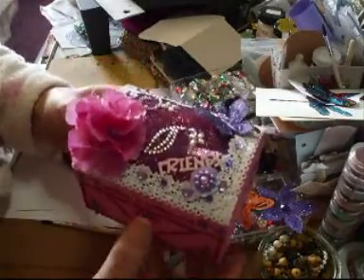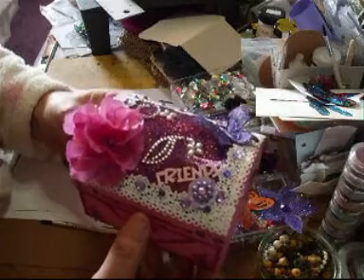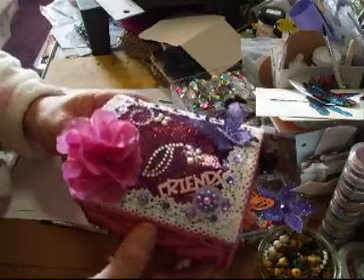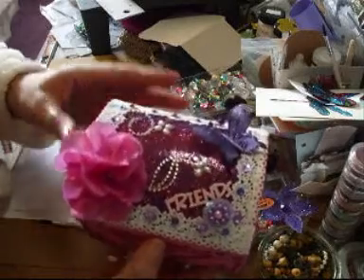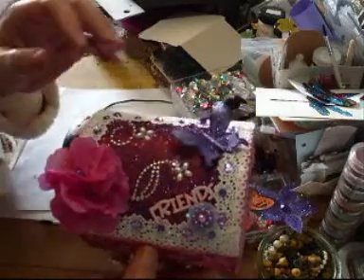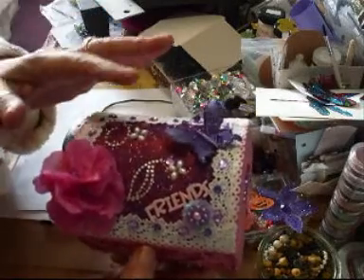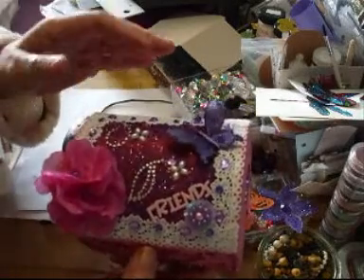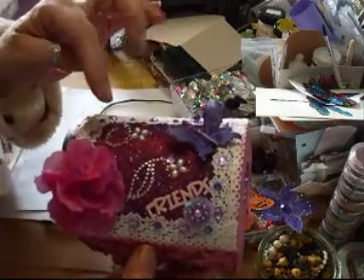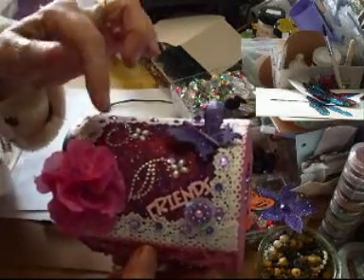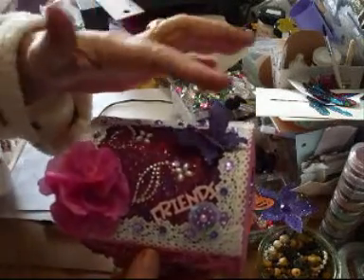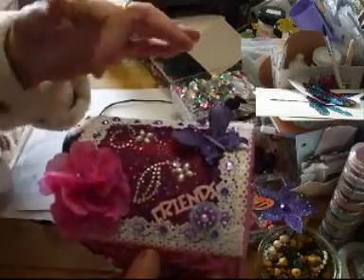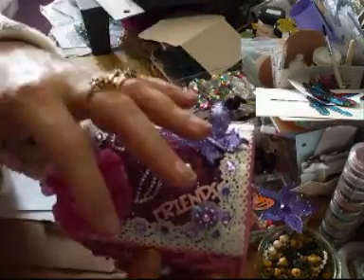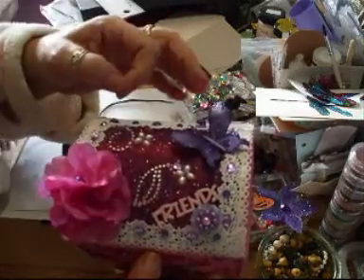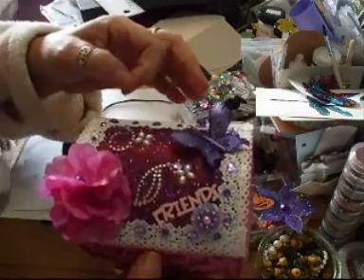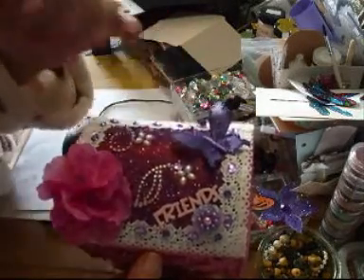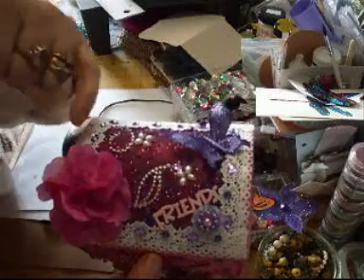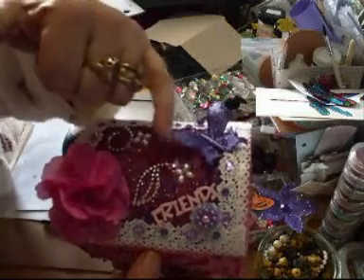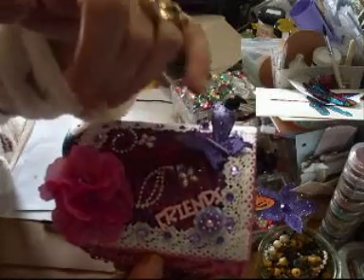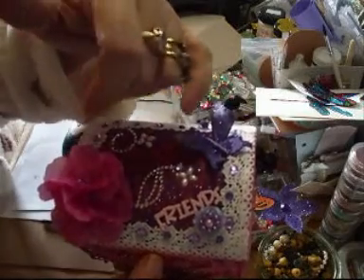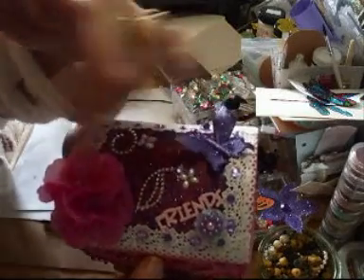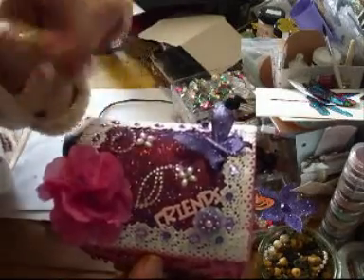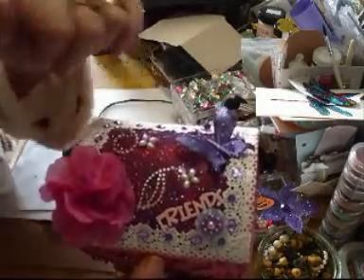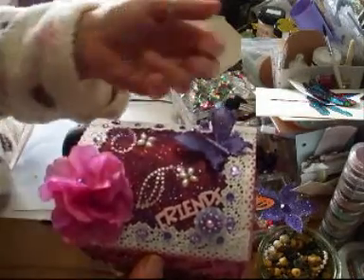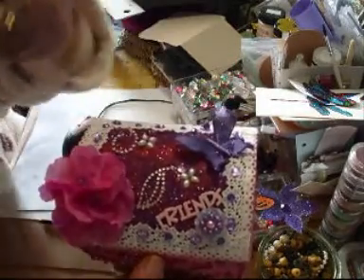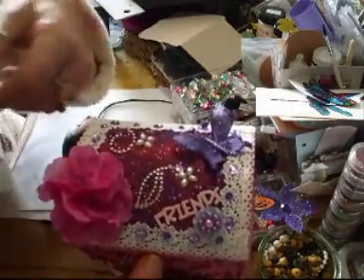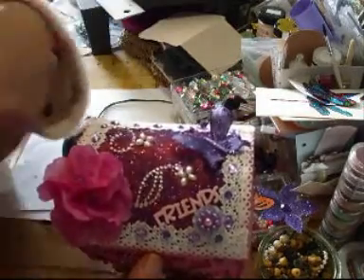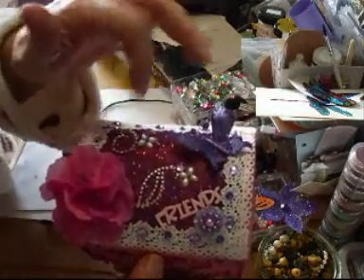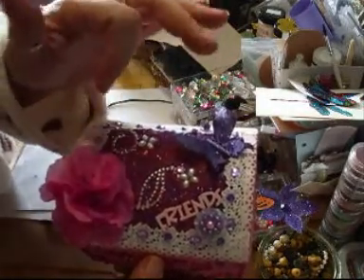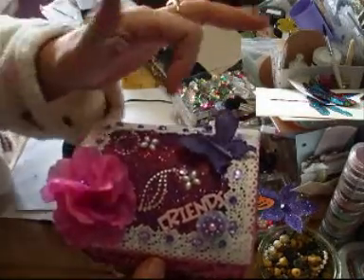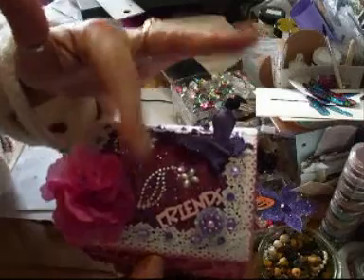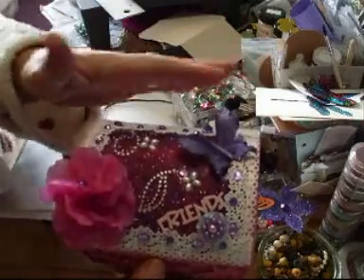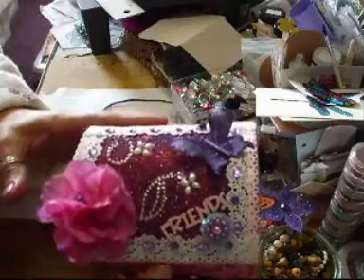I was trying to do the technique that Glenda showed me, which is where you put some double-sided tape on, and you do some lace across it, put your glitter on, take the lace off, and then put a second colour on the rest of the glitter.